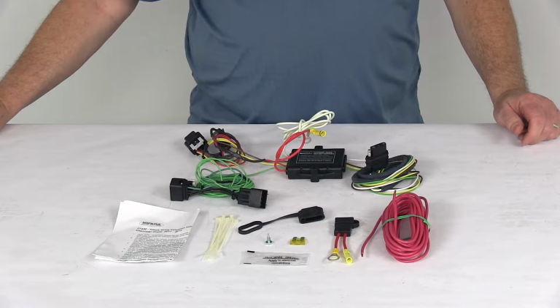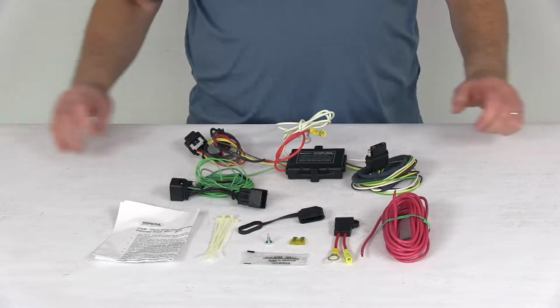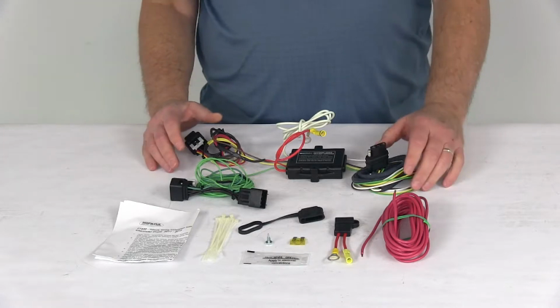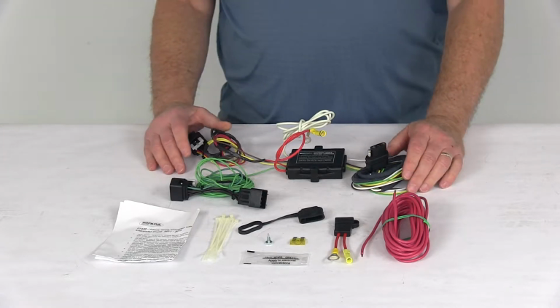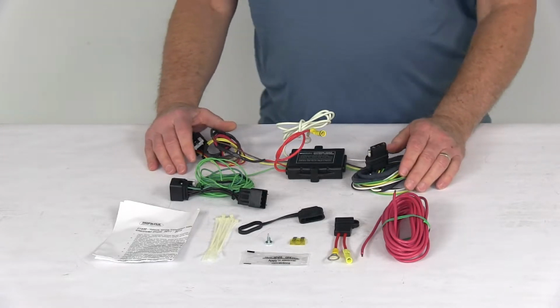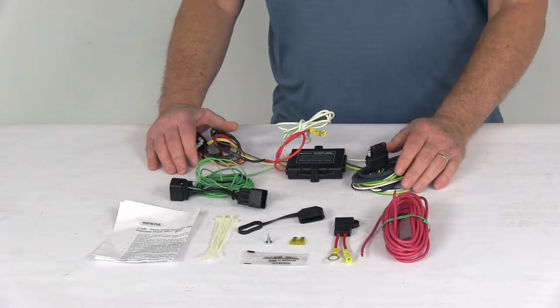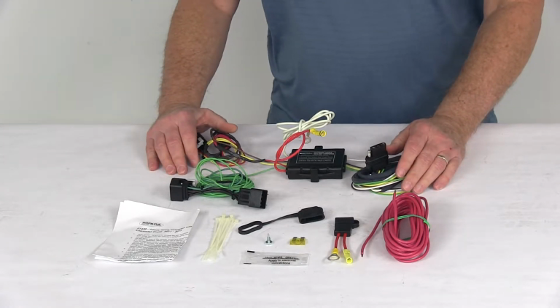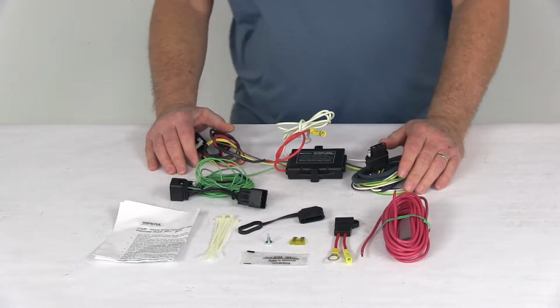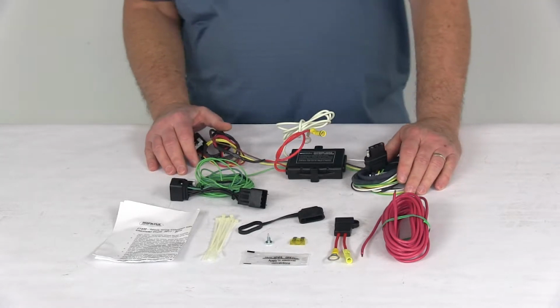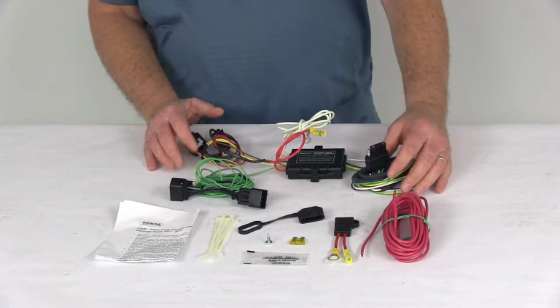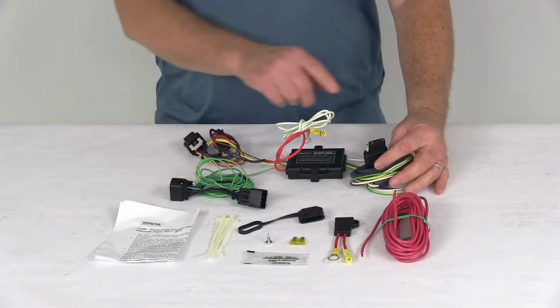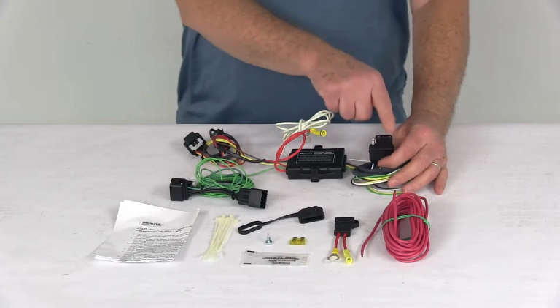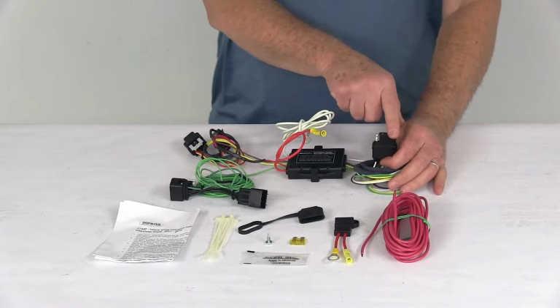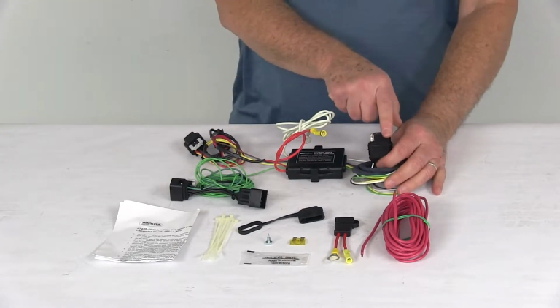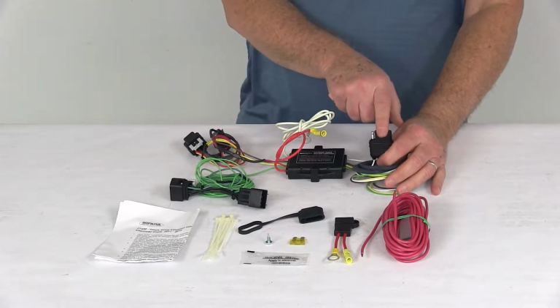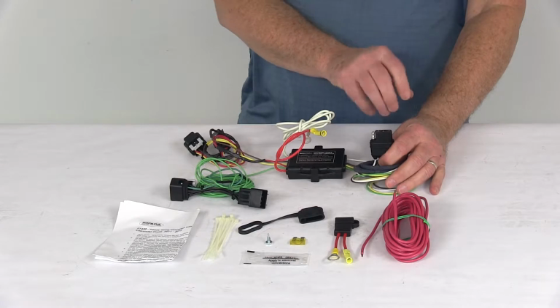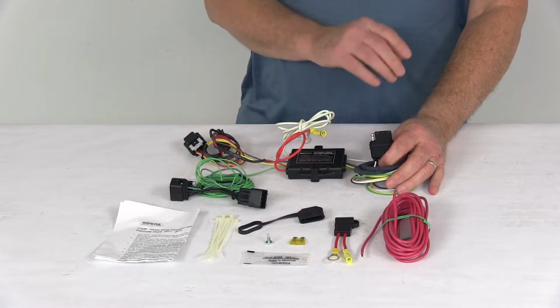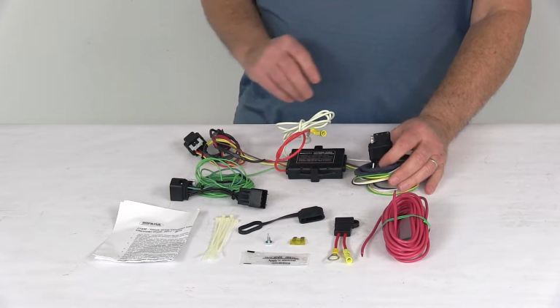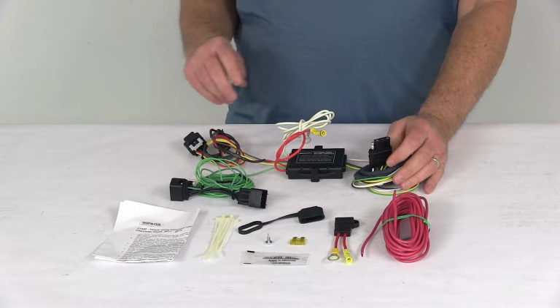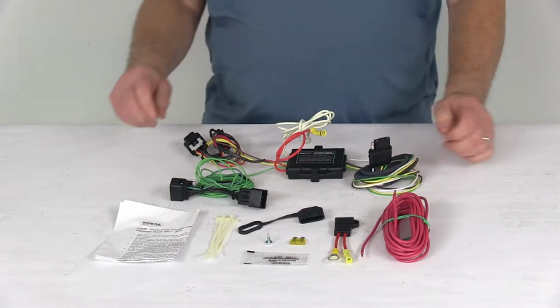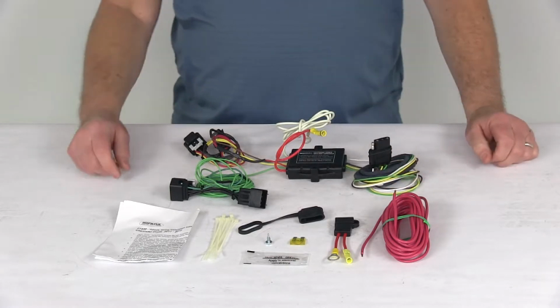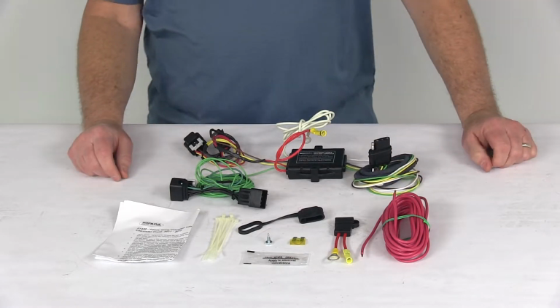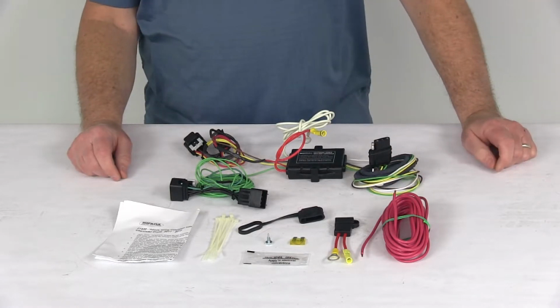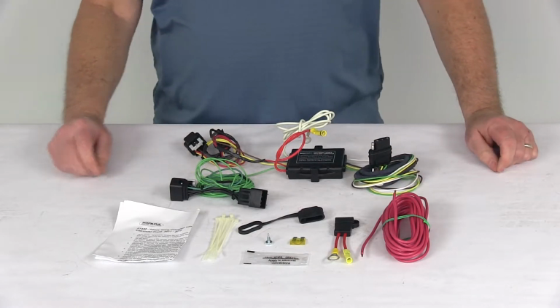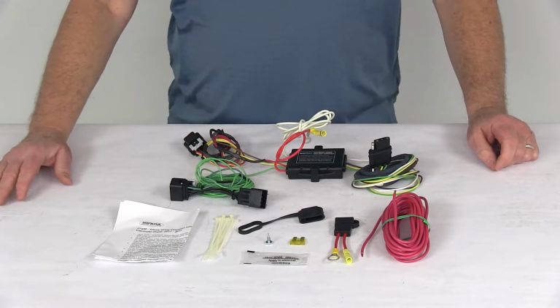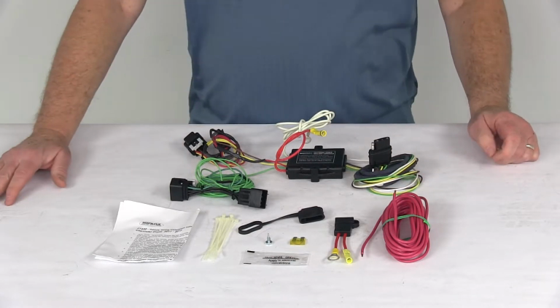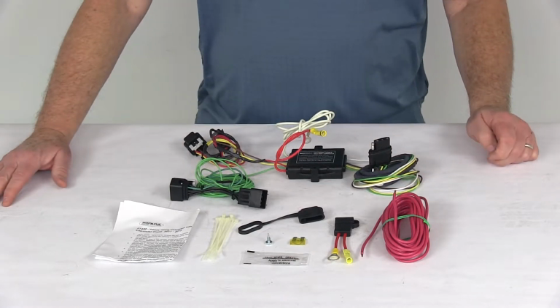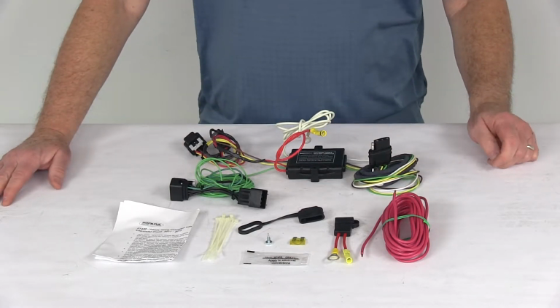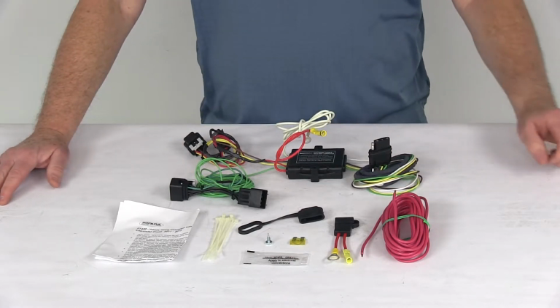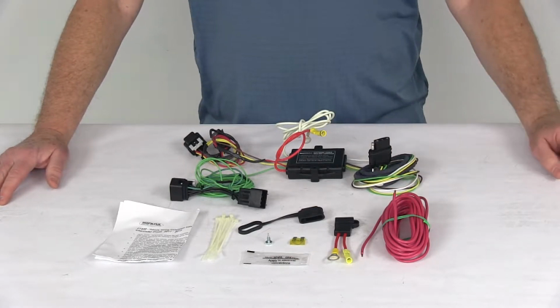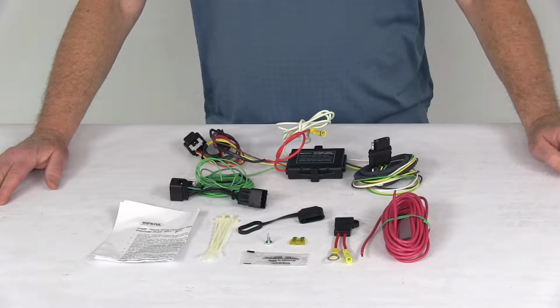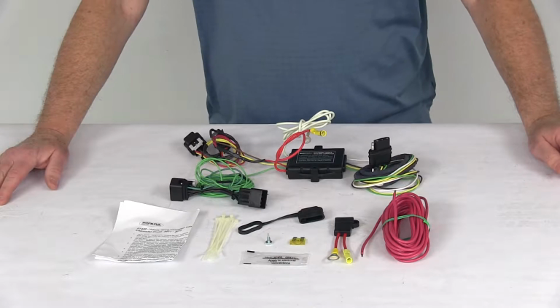Today we're going to take a look at the Hopkins plug-in simple wiring harness with the four-way flat trailer connector. This is a custom fit part, designed to fit the 2011 and newer Chevrolet Cruze vehicles.